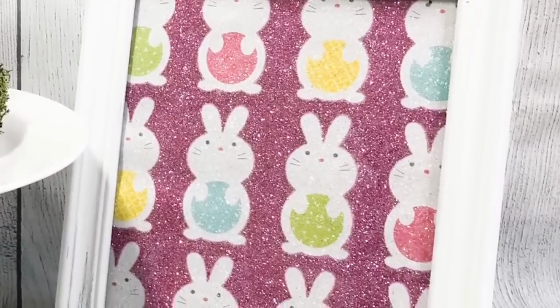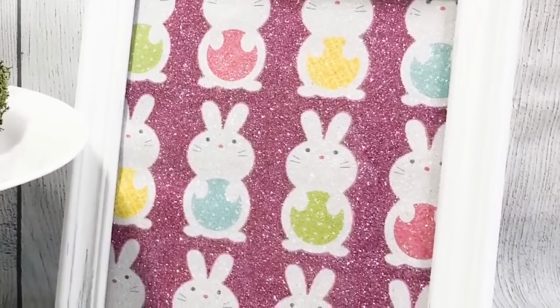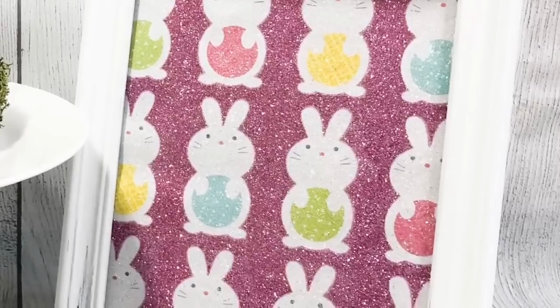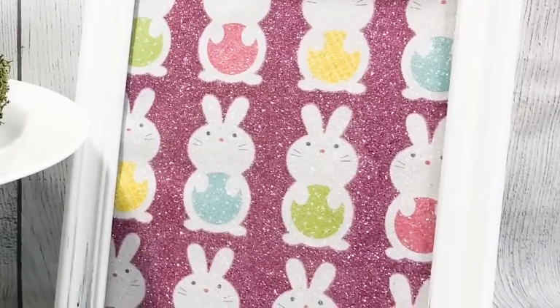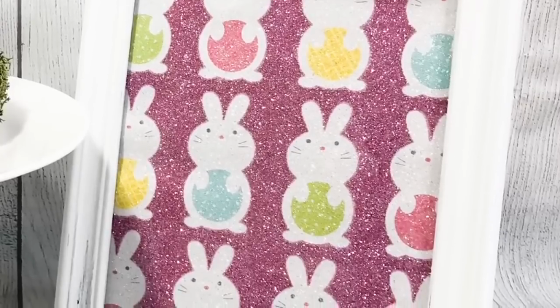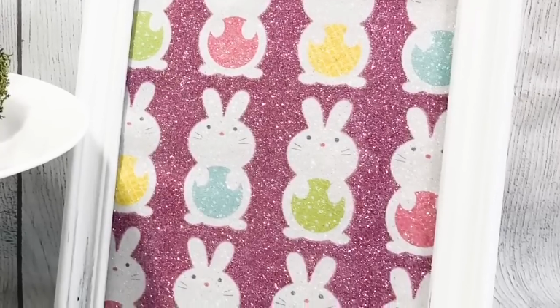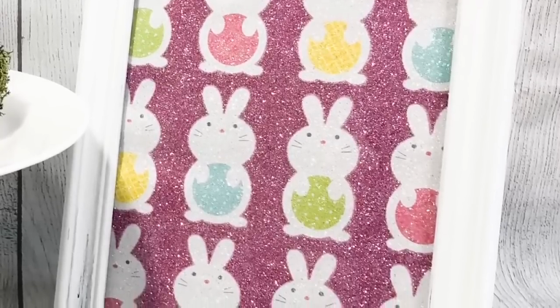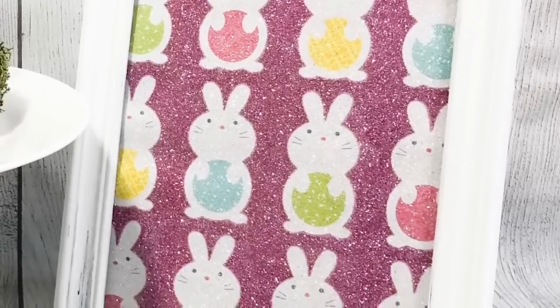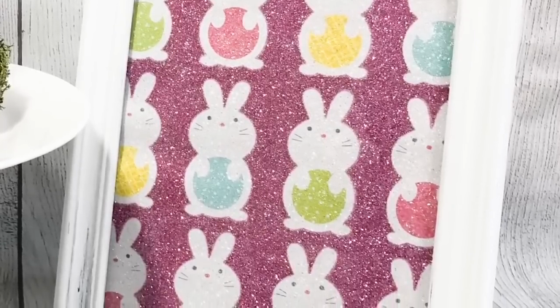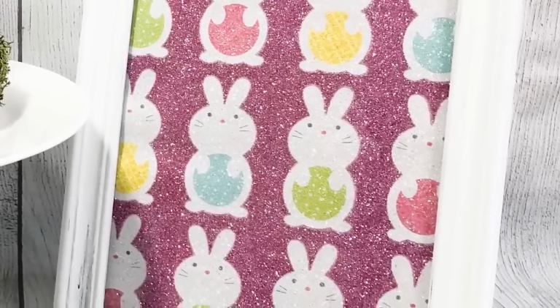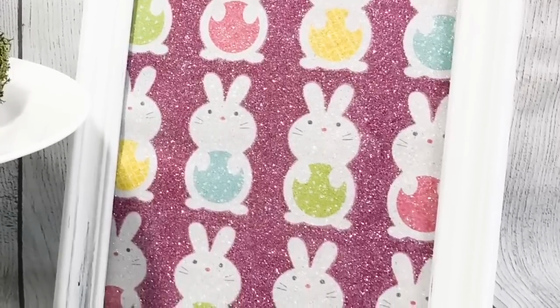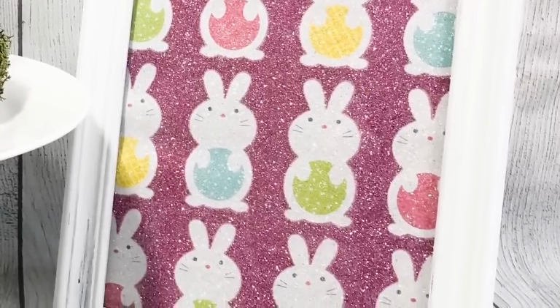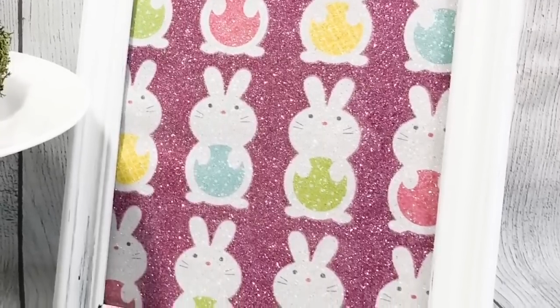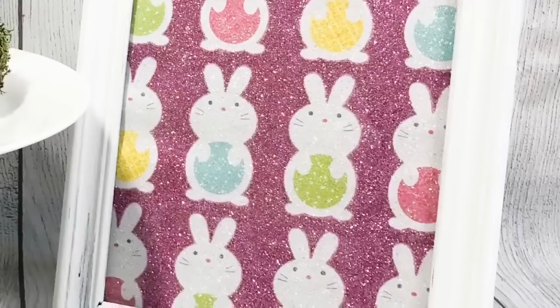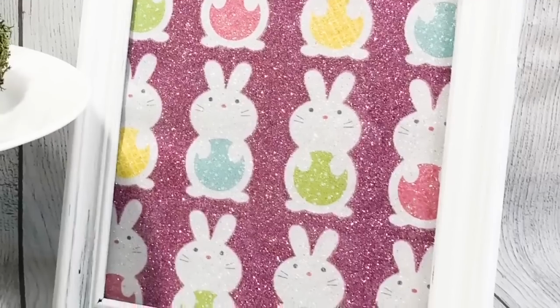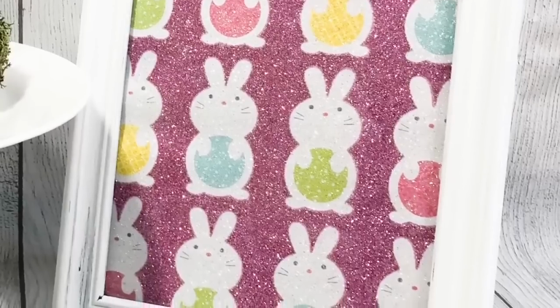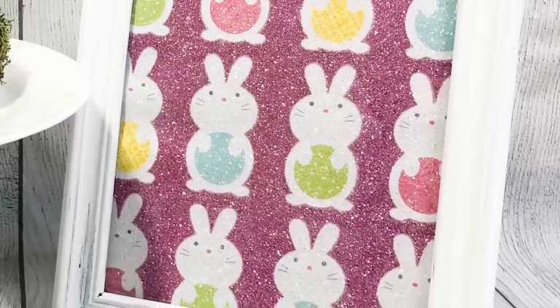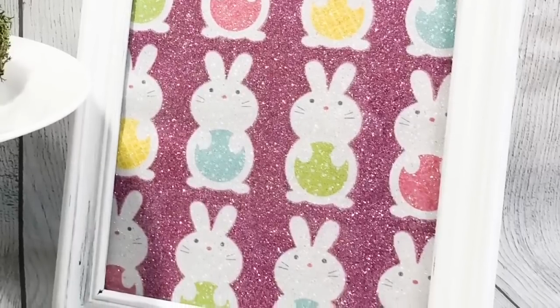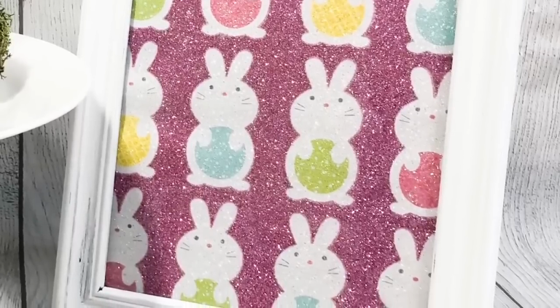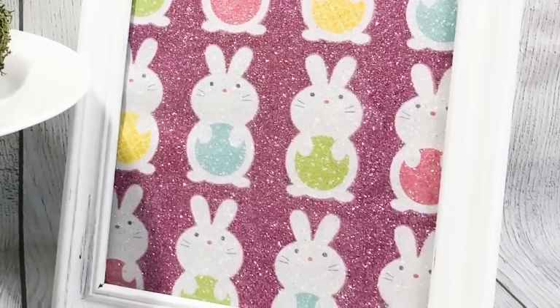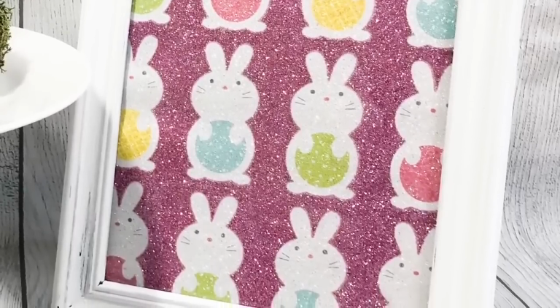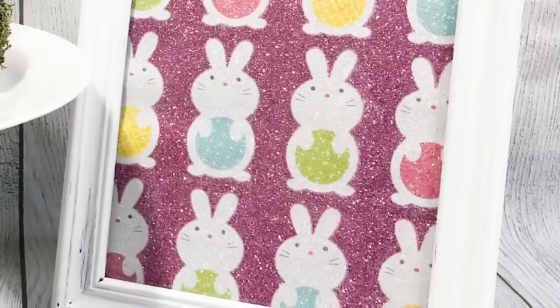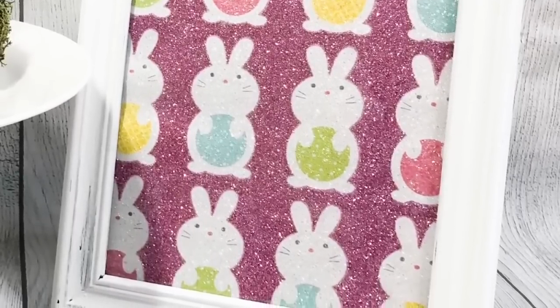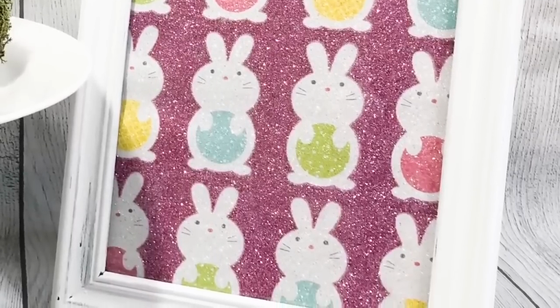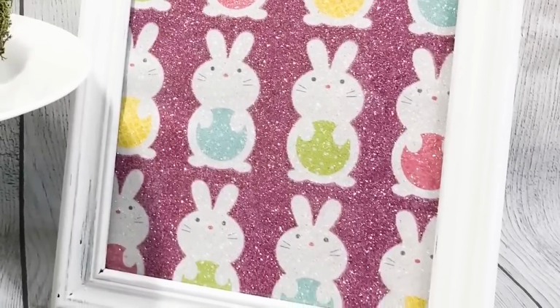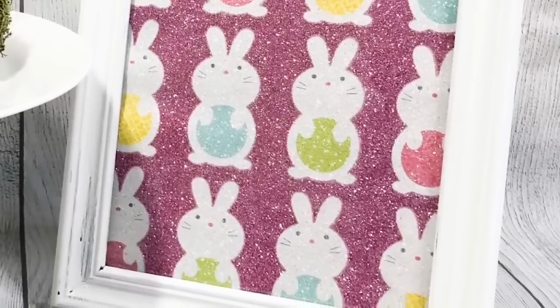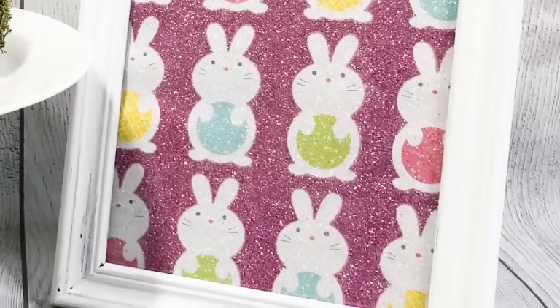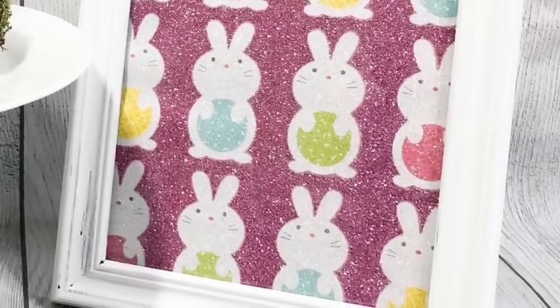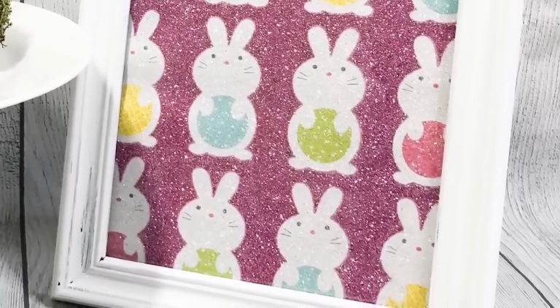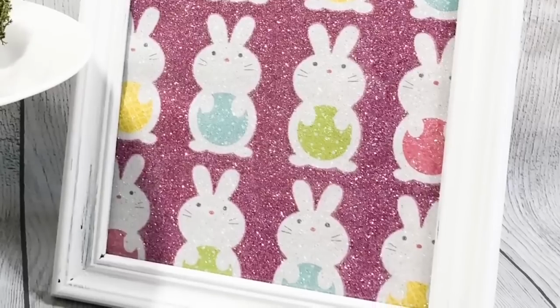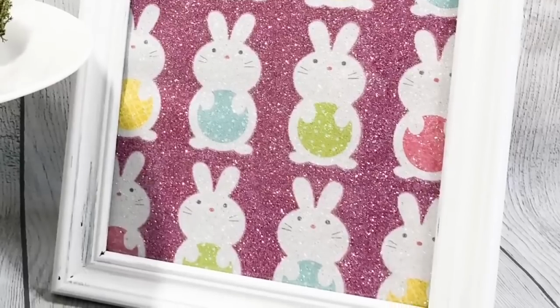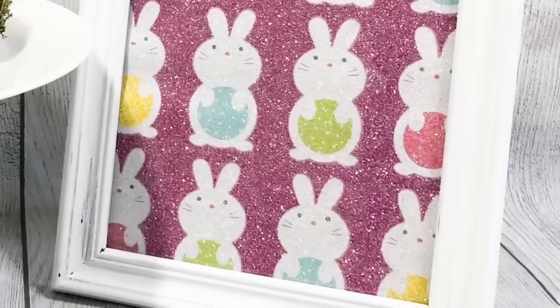I chose to put the glass behind the cut gift bag — you could do it either way. I just wanted to avoid that glare, but I absolutely love this. Dollar Tree offers so many different options with their gift bags.